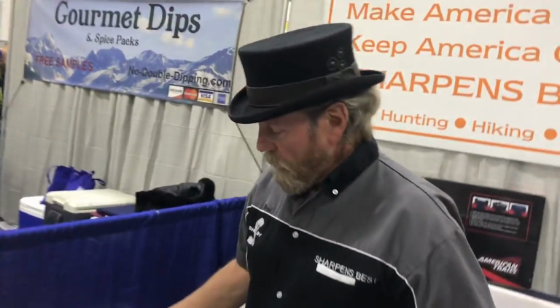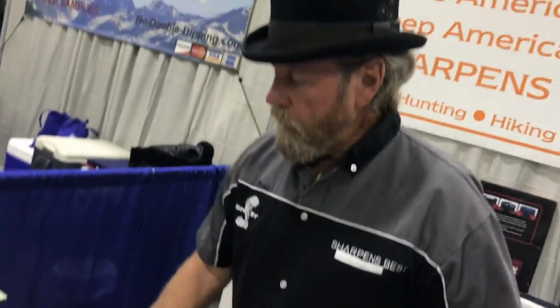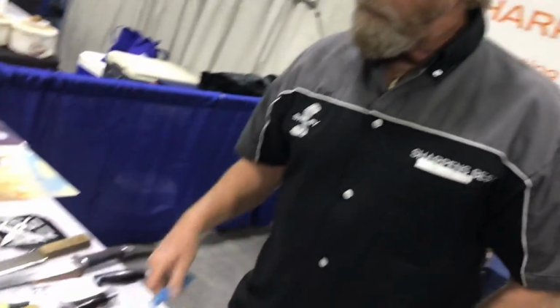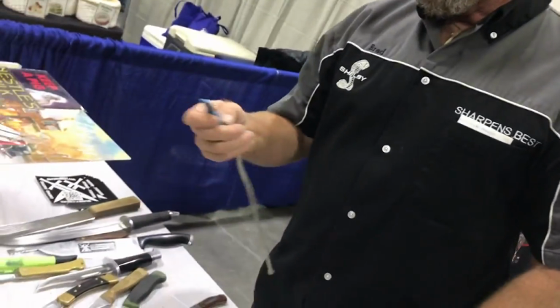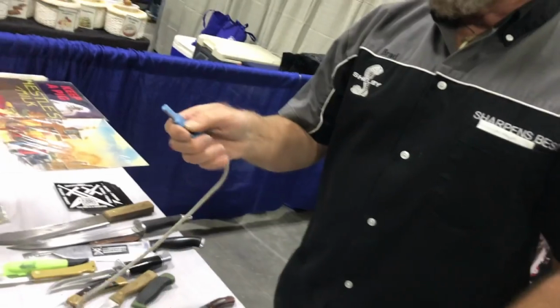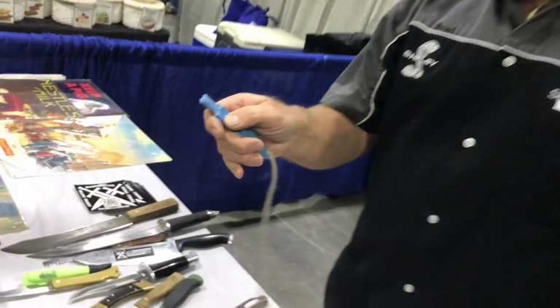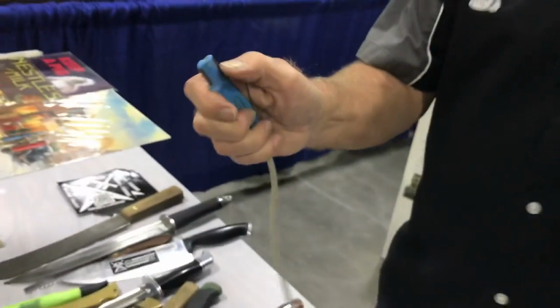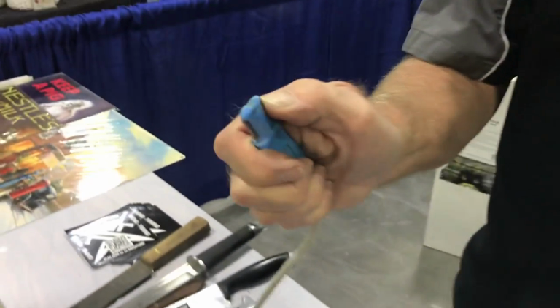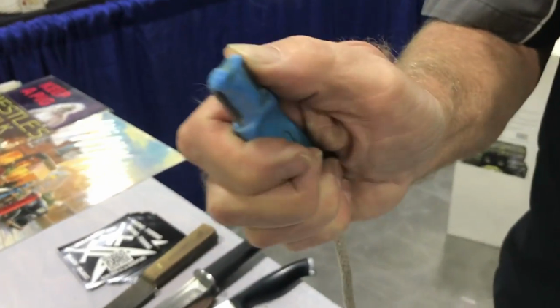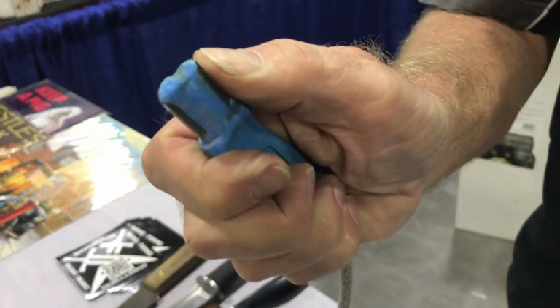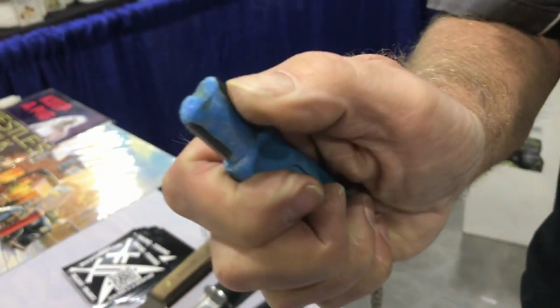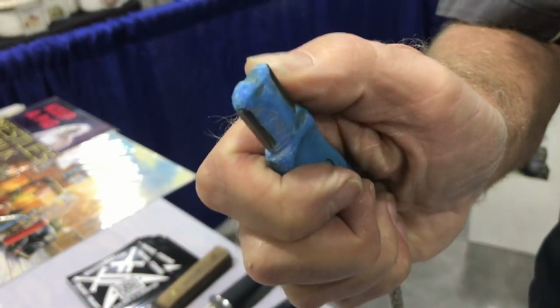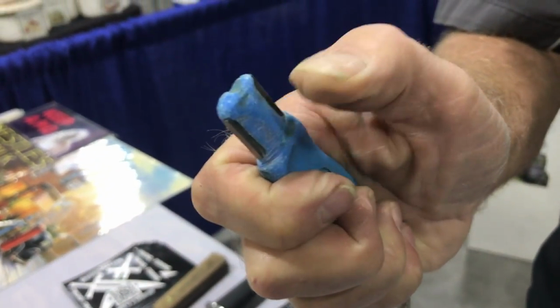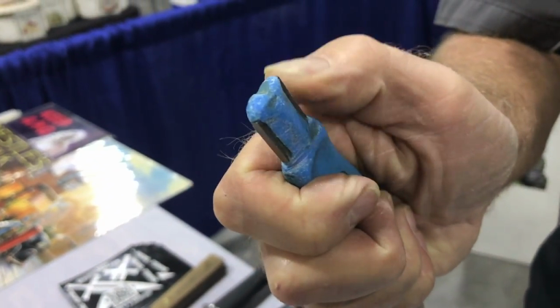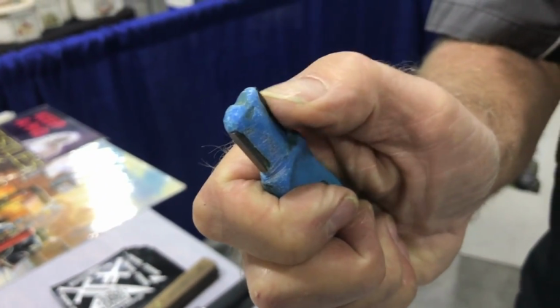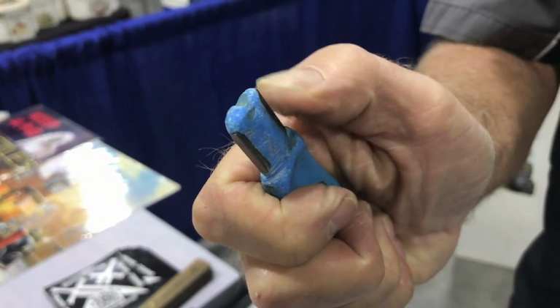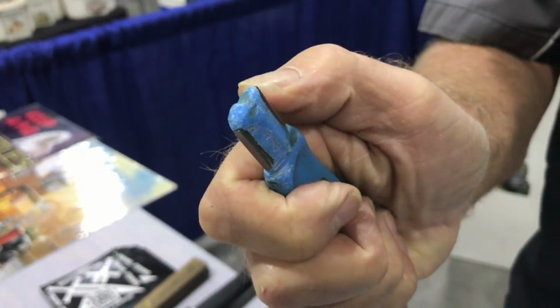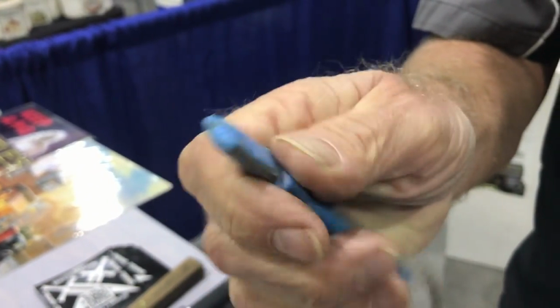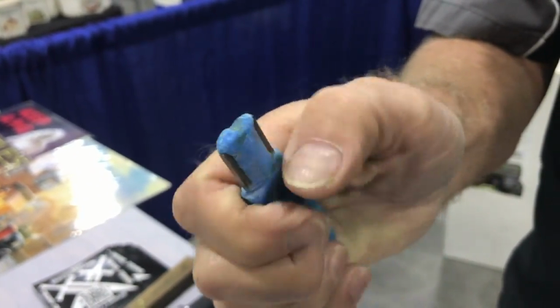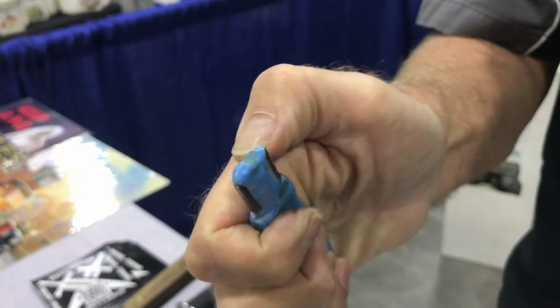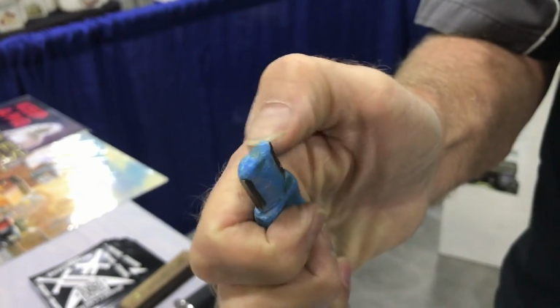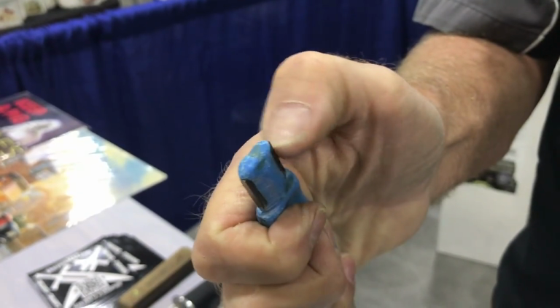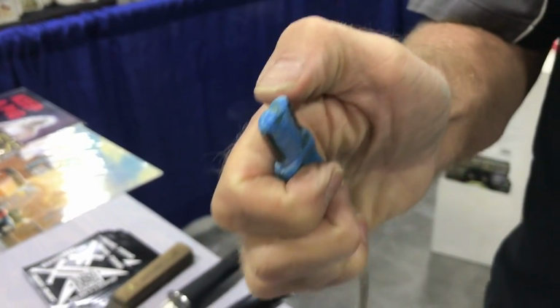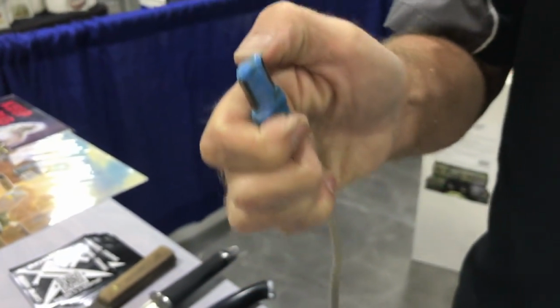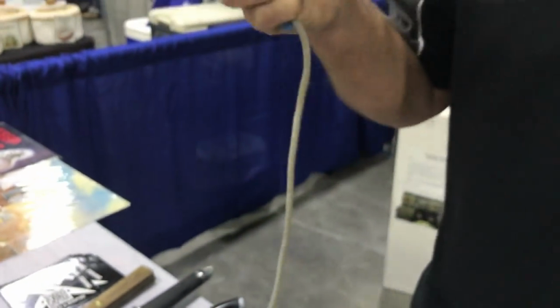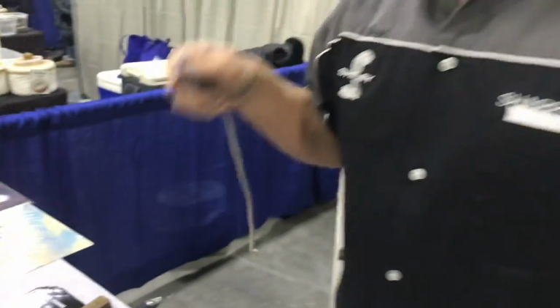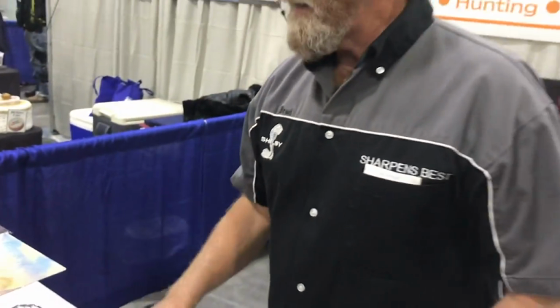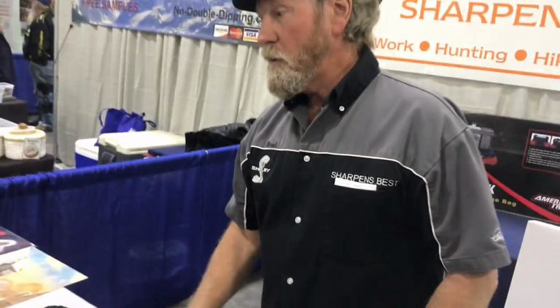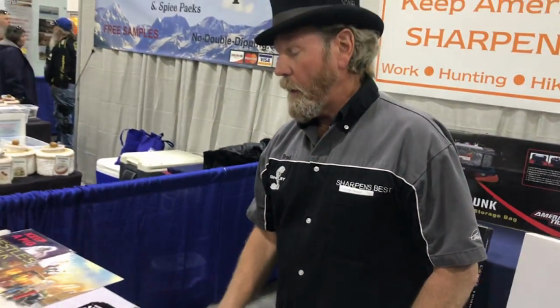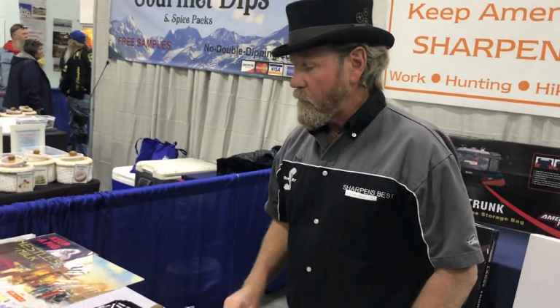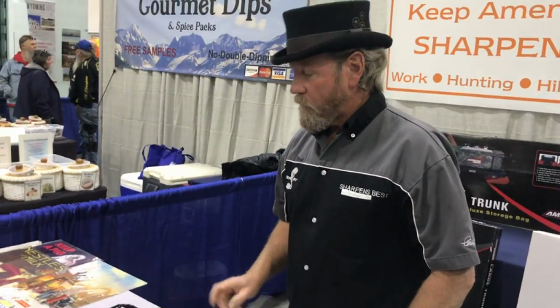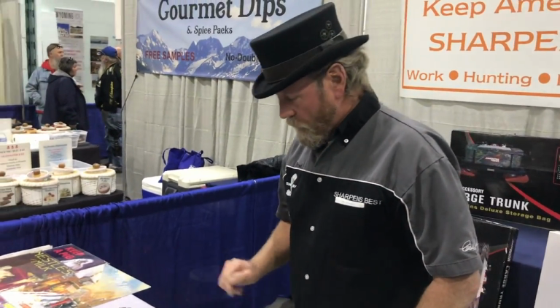This one right here is going on 29 years old and it's still plenty sharp. Actually, it's the same one you just used on mine. Yes, that is the one I just used on yours.